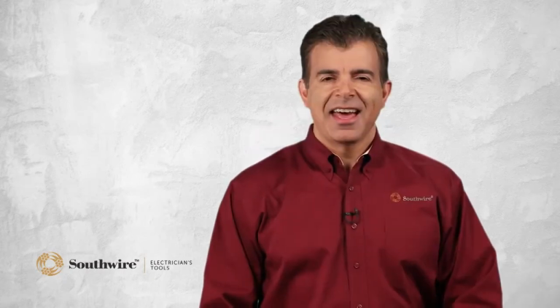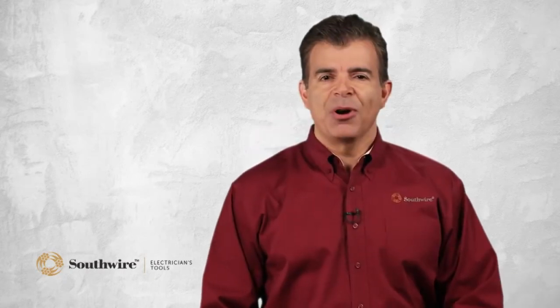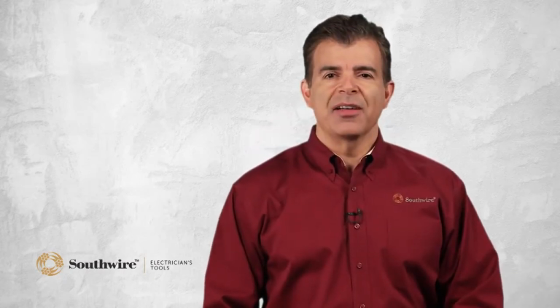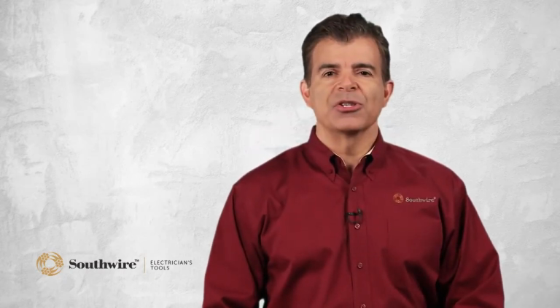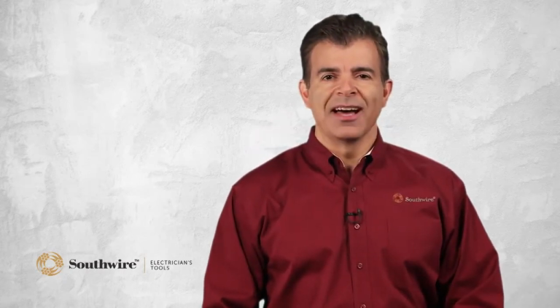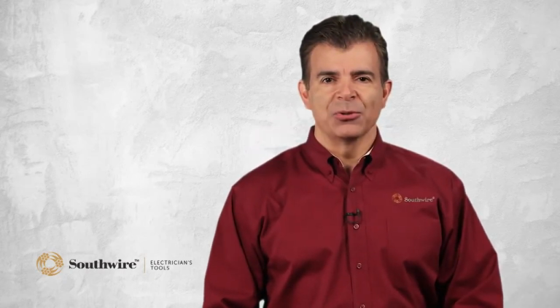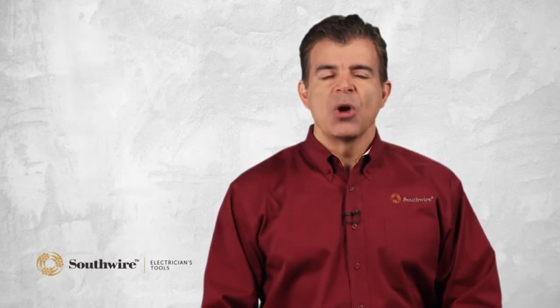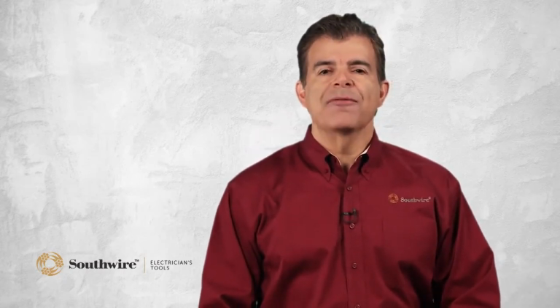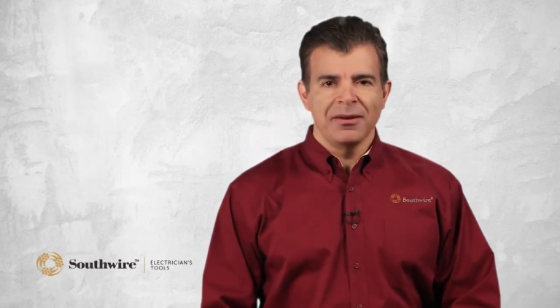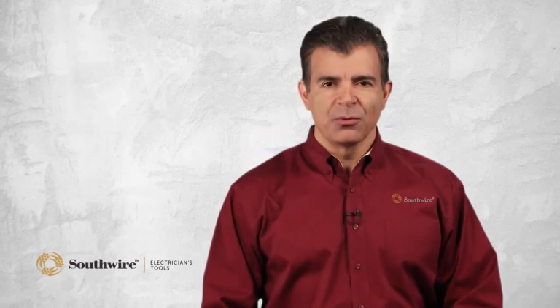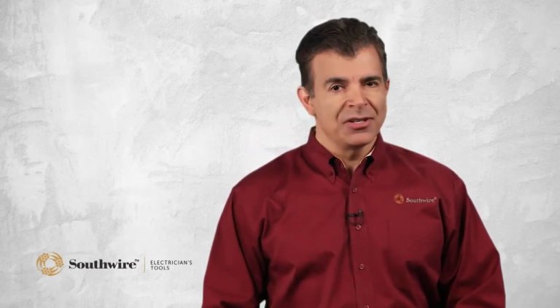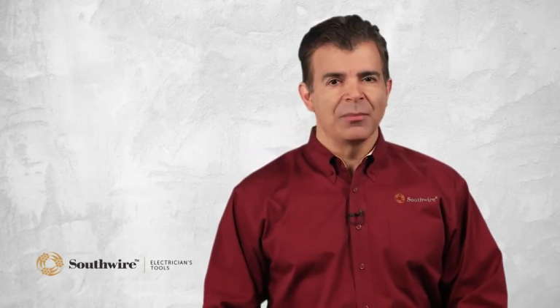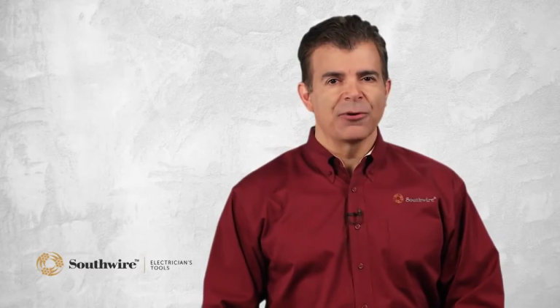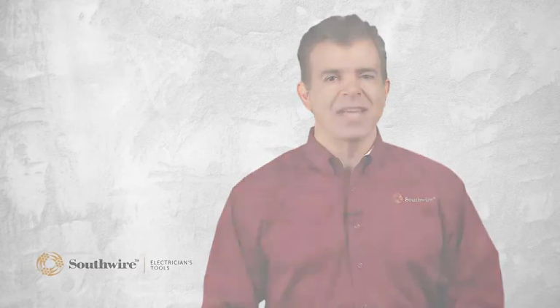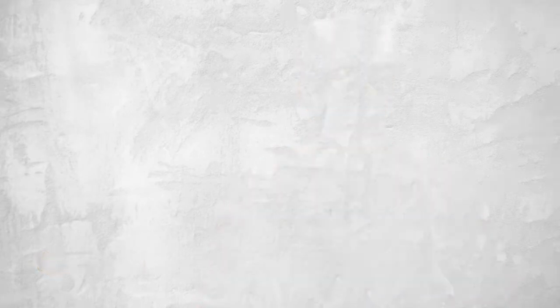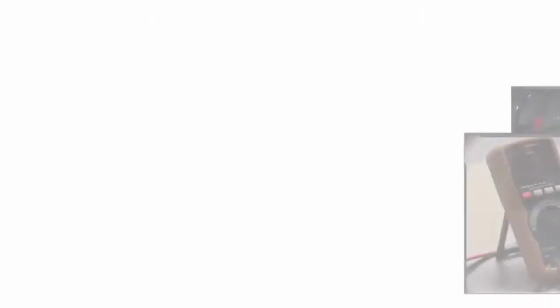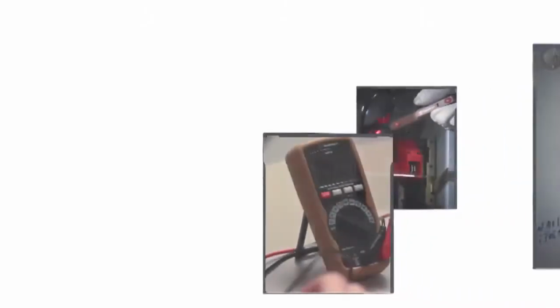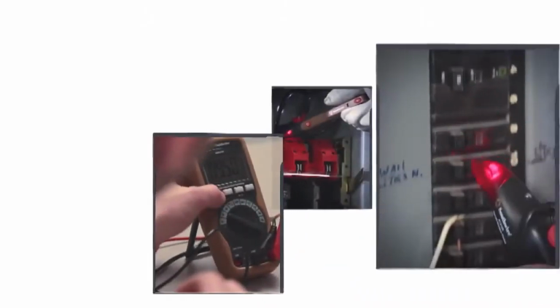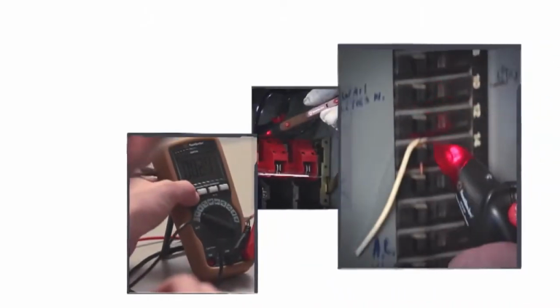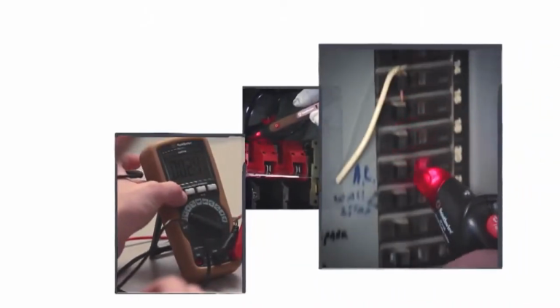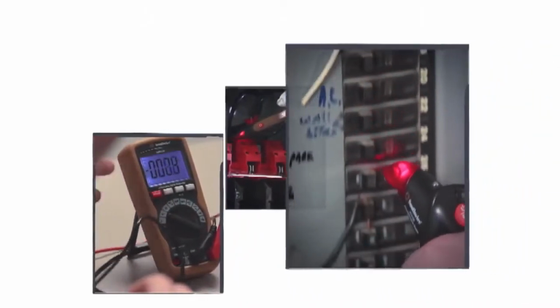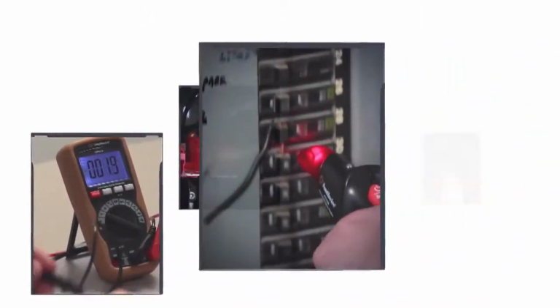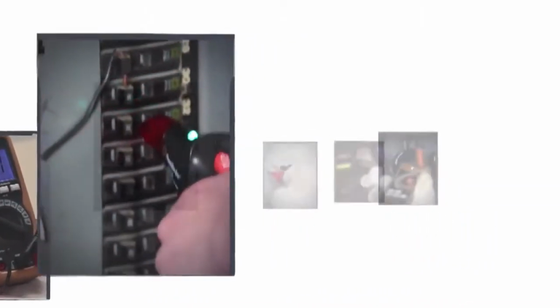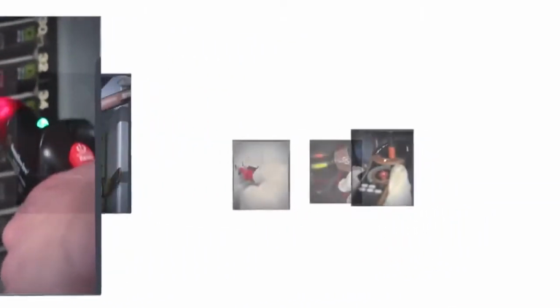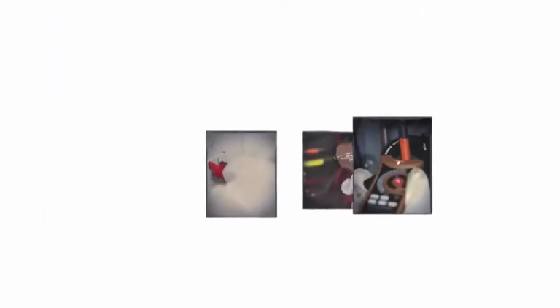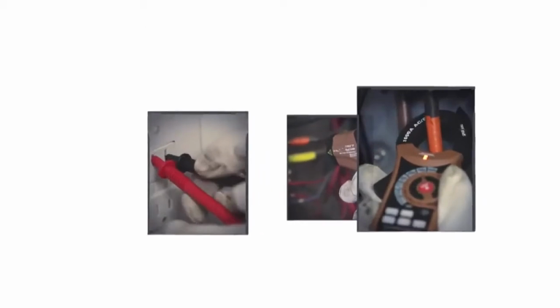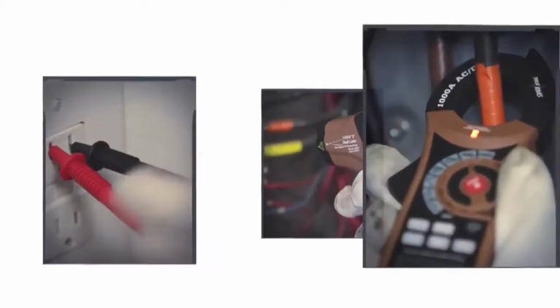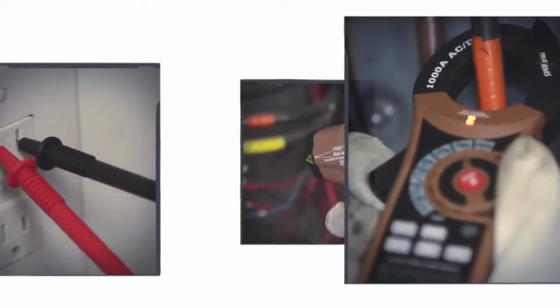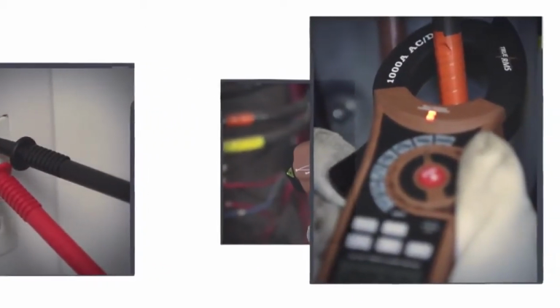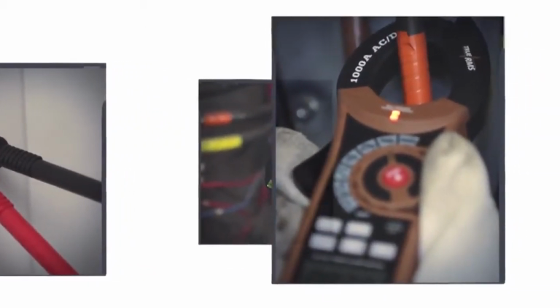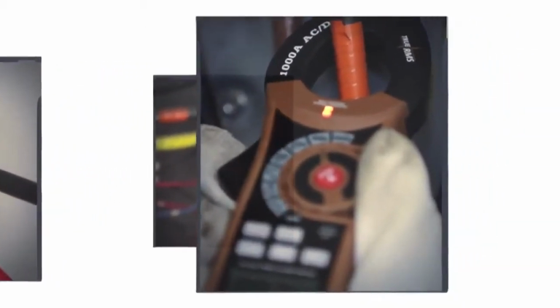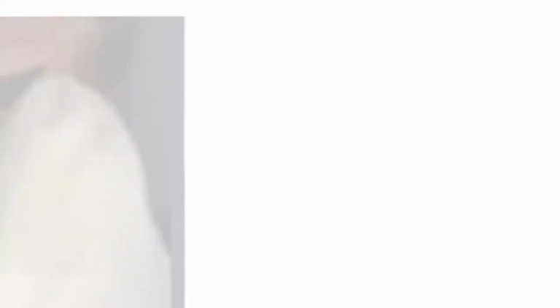As part of Southwire's new line of tools, we offer meters that range in compatibility for almost any electrical testing job, including multimeters, clamp meters, IR thermometers, circuit testers, and more.